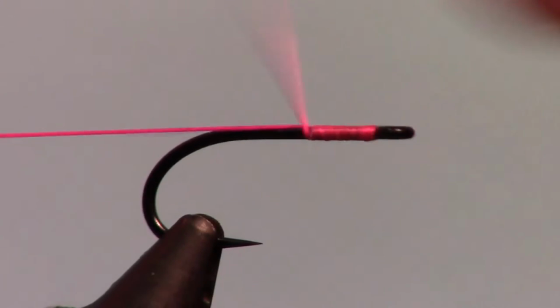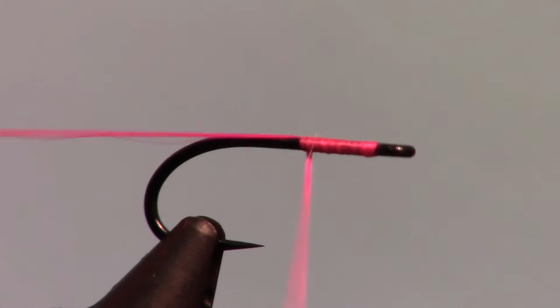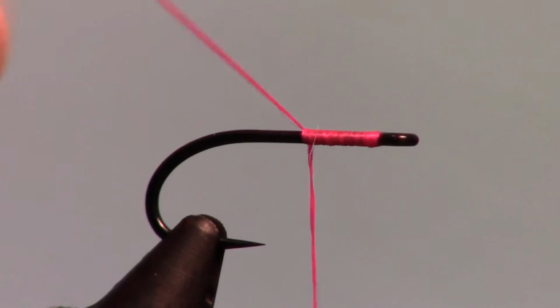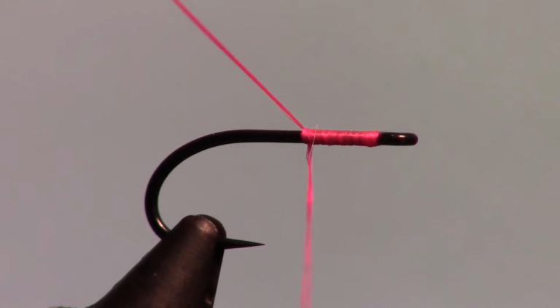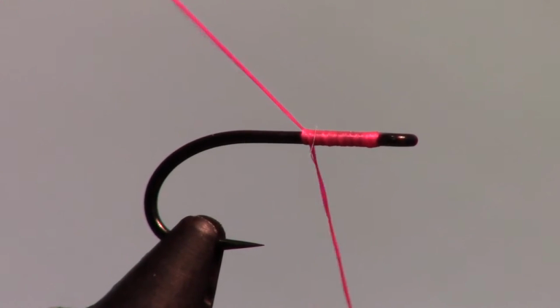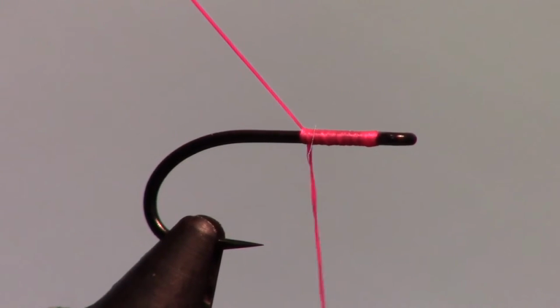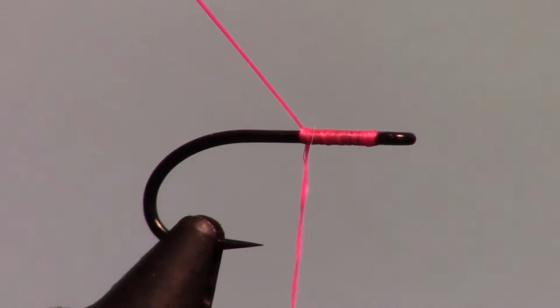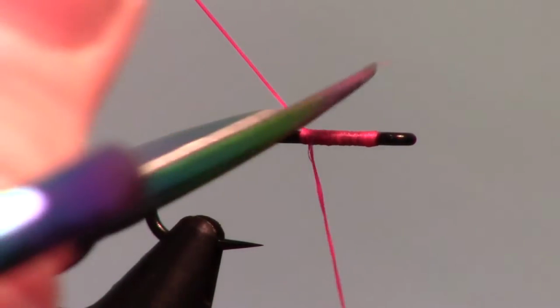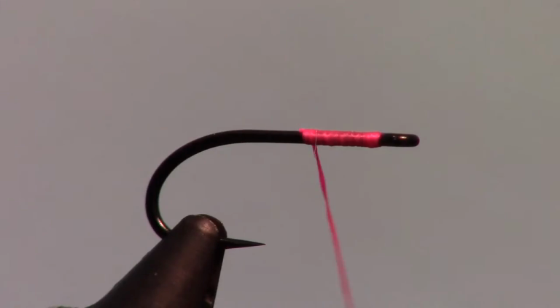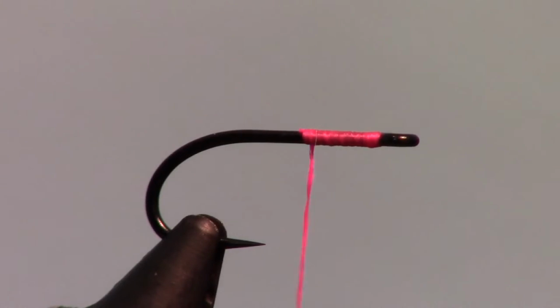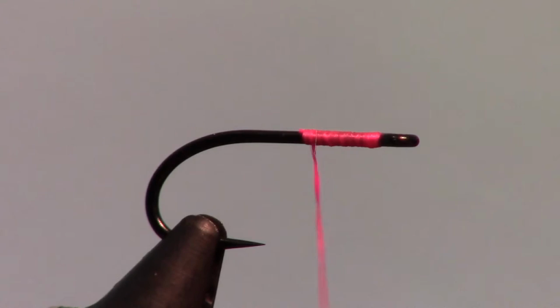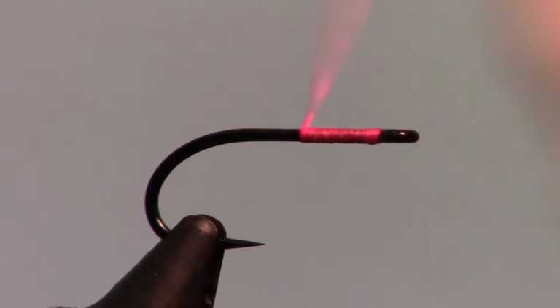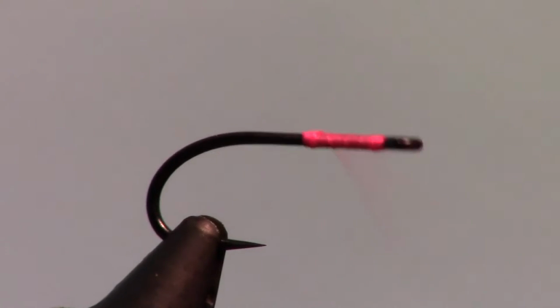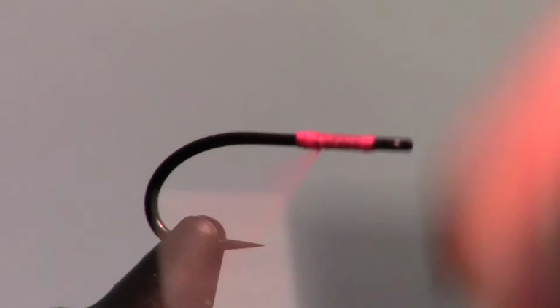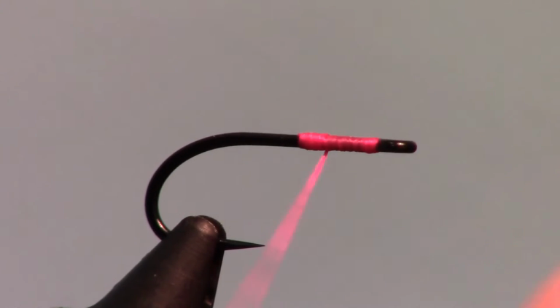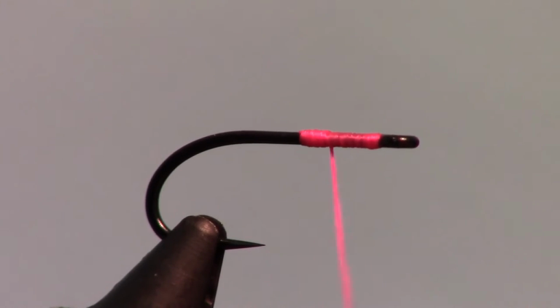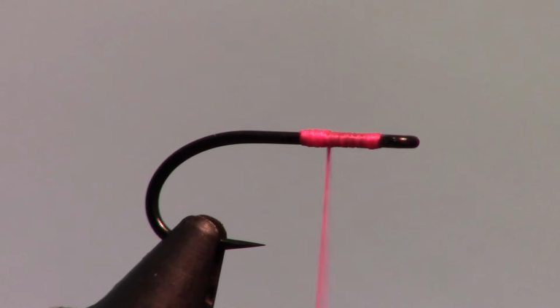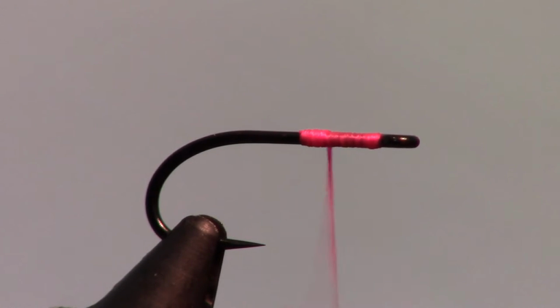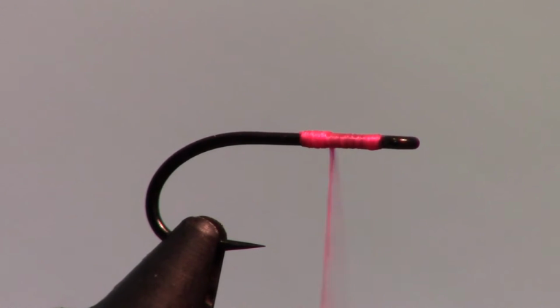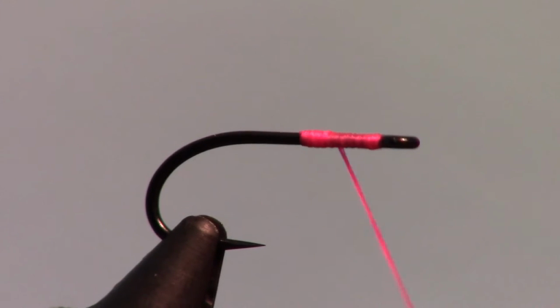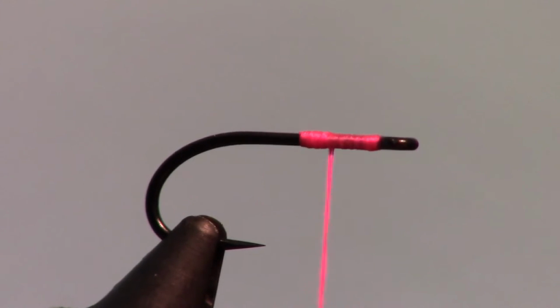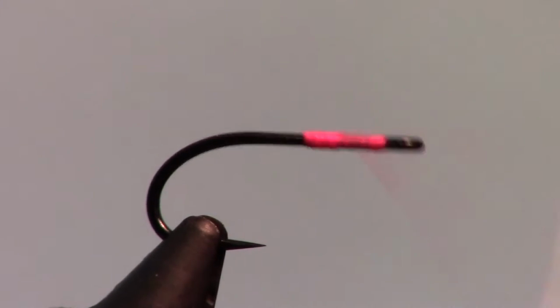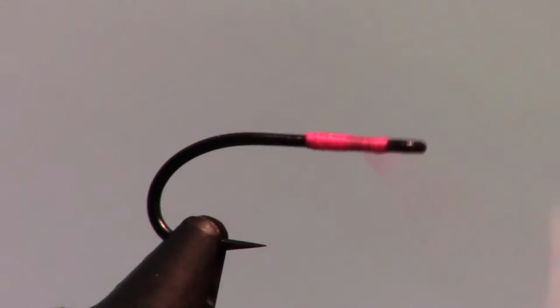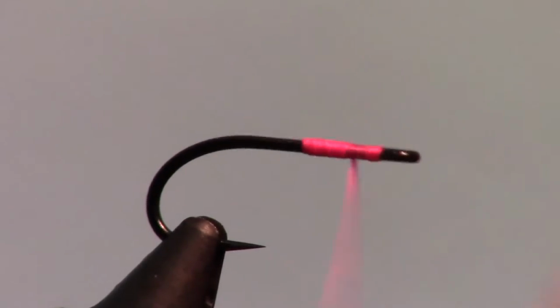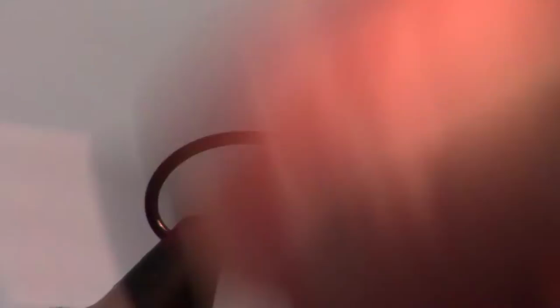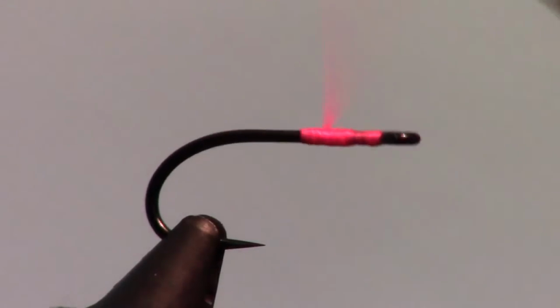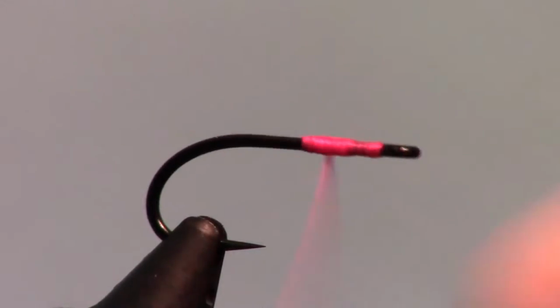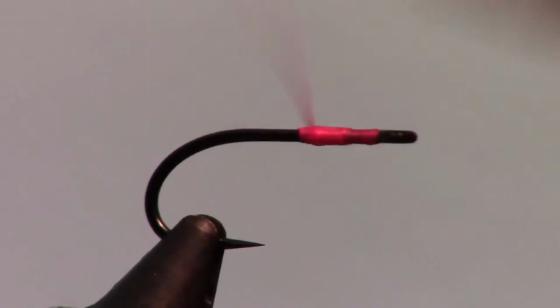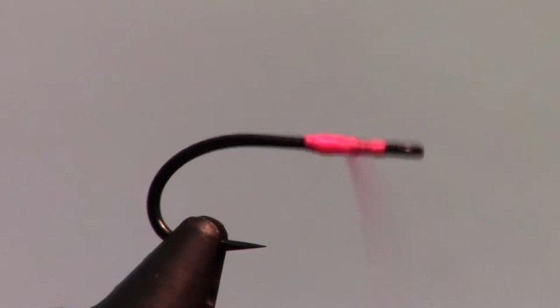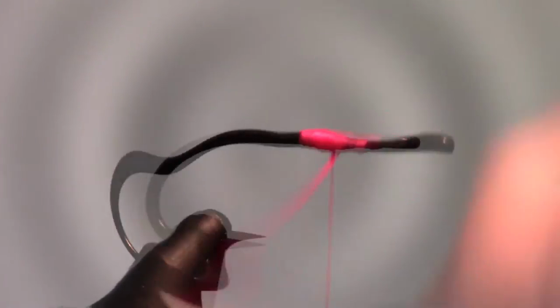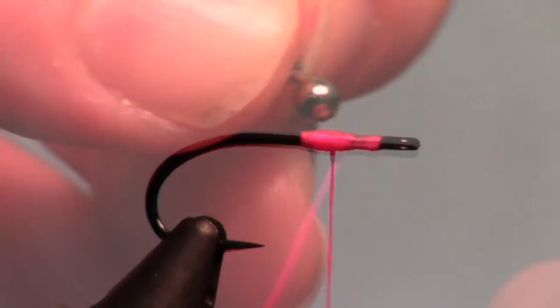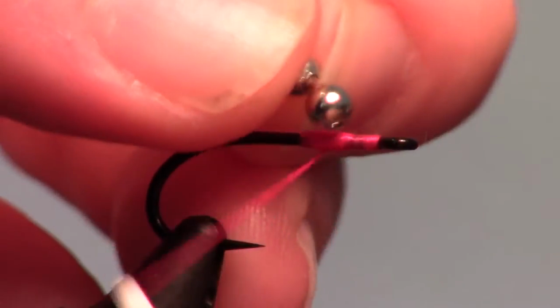Start your thread just behind the eye of the hook and make a few wraps rearward before clipping the tag end. Make a little pad to put the bead chain eye on, and attach the eyes.